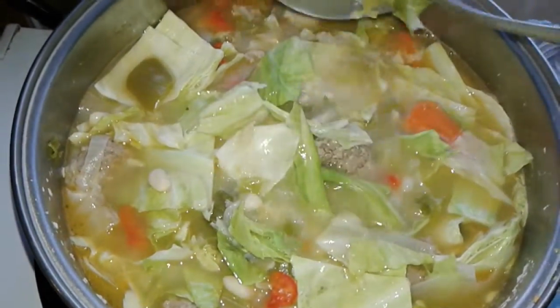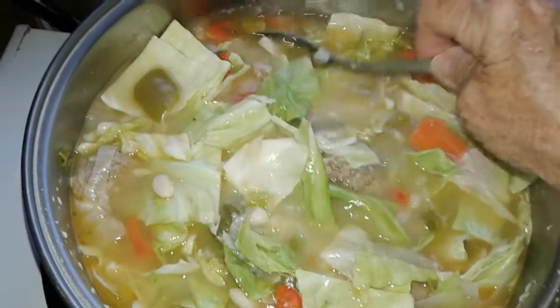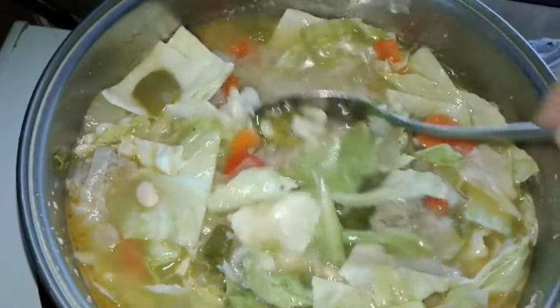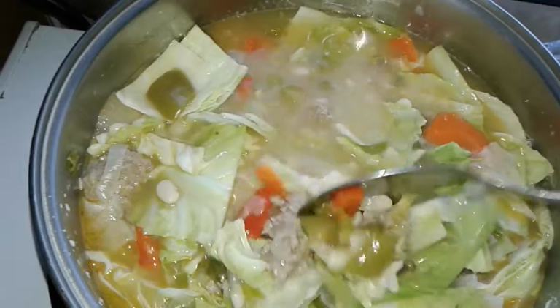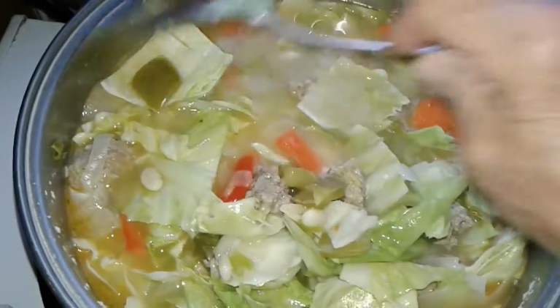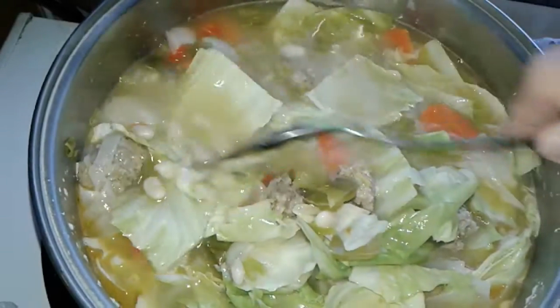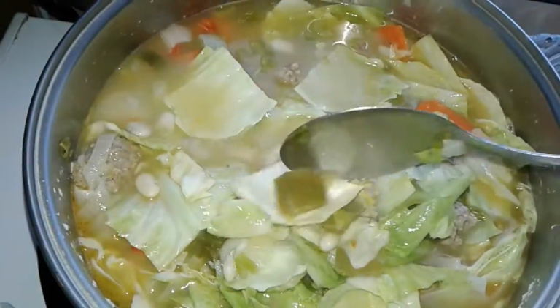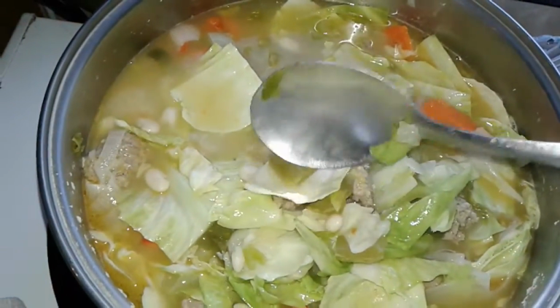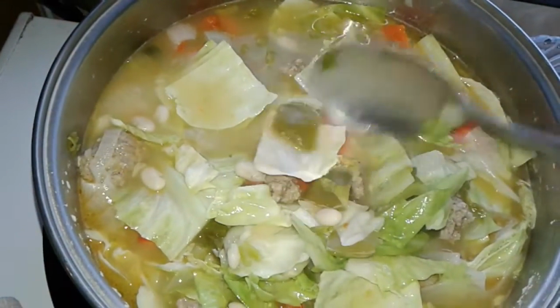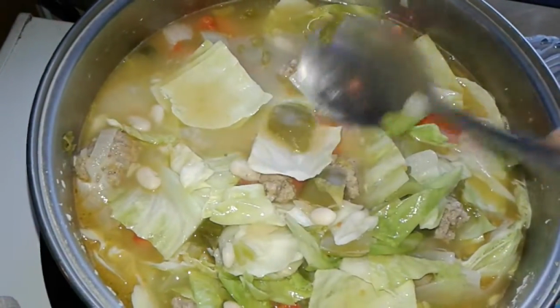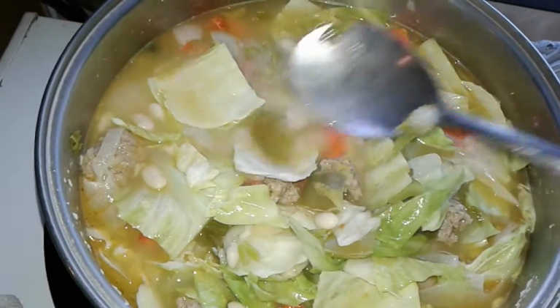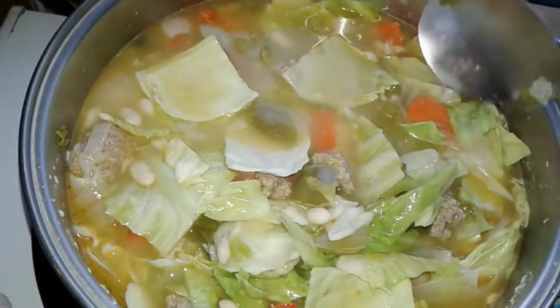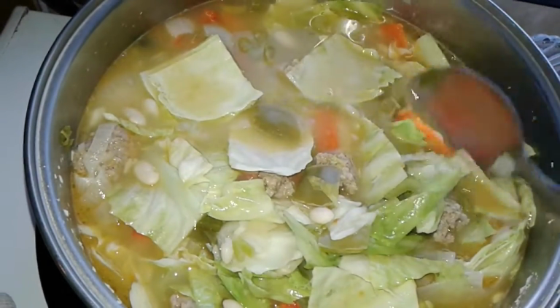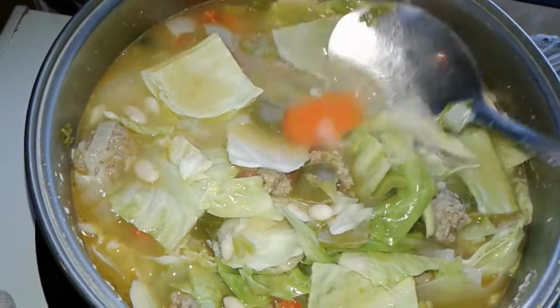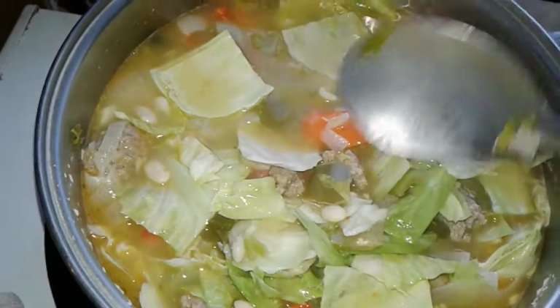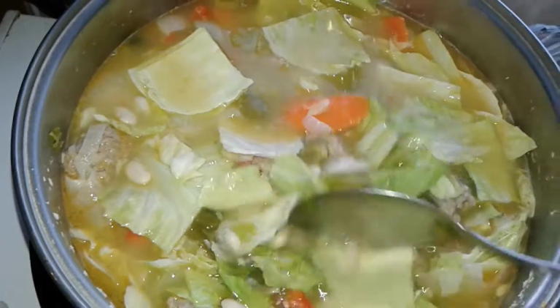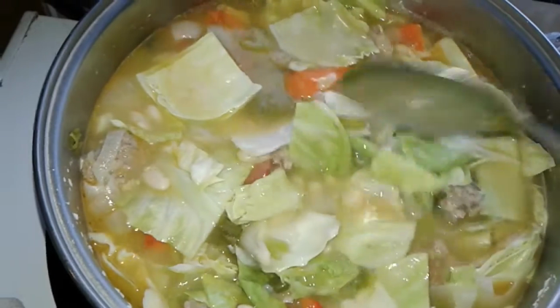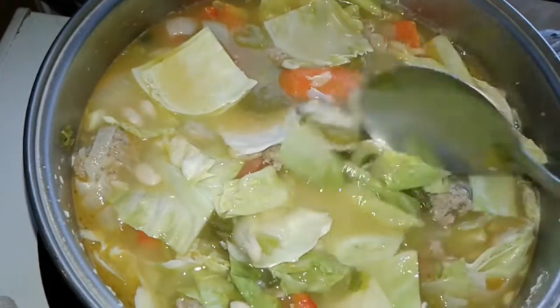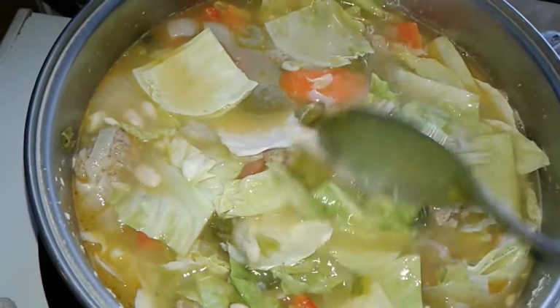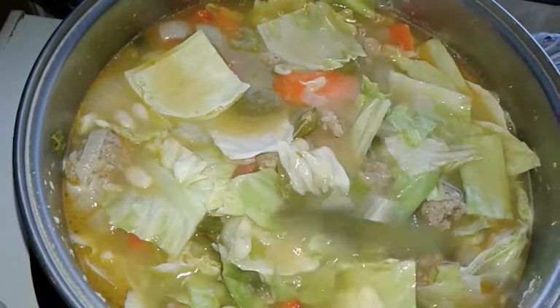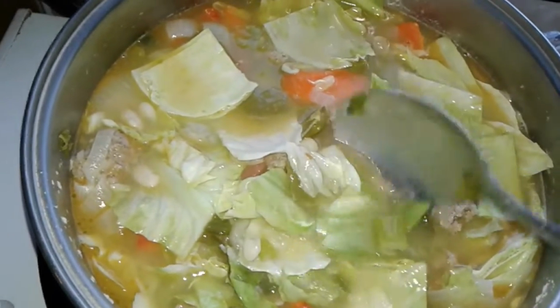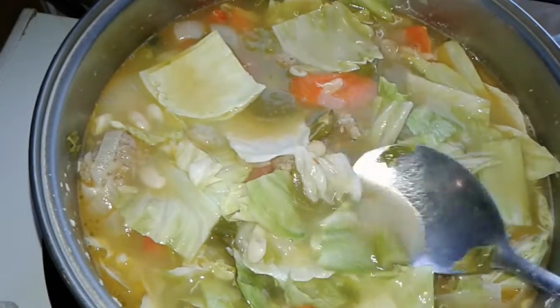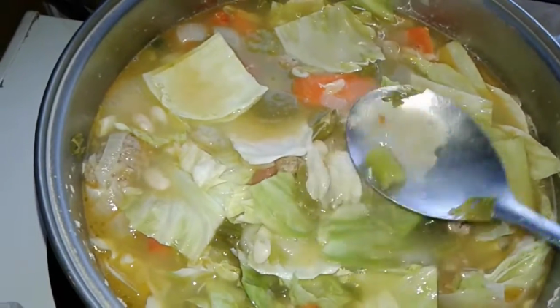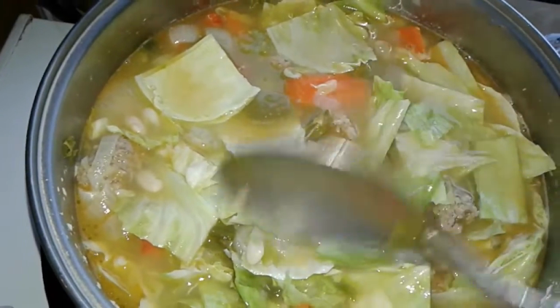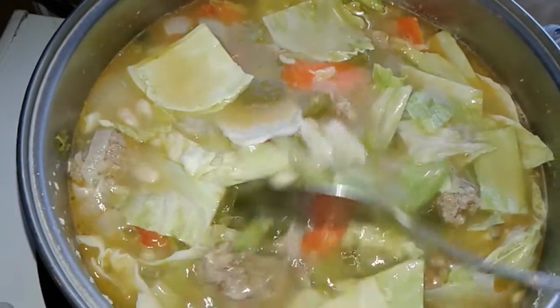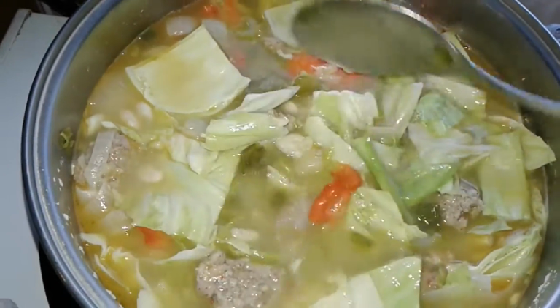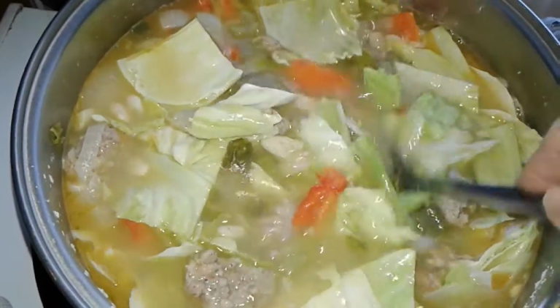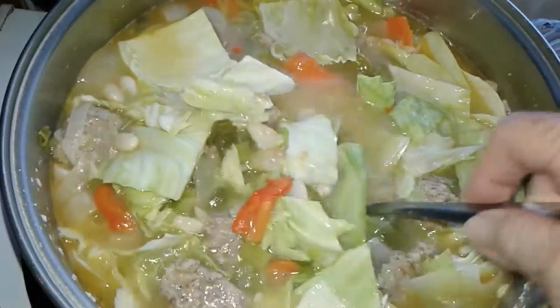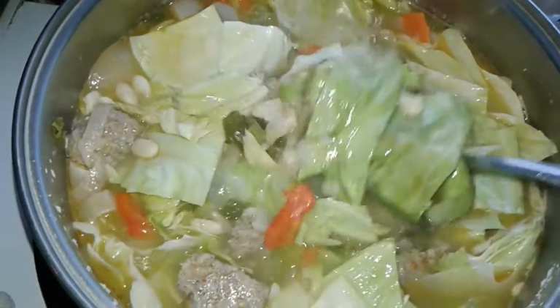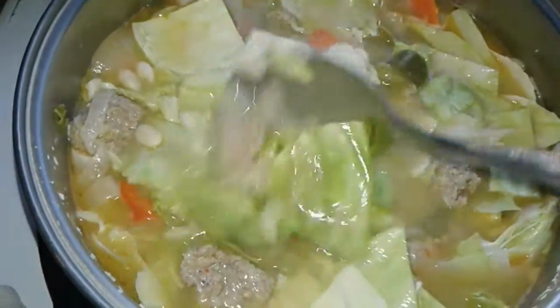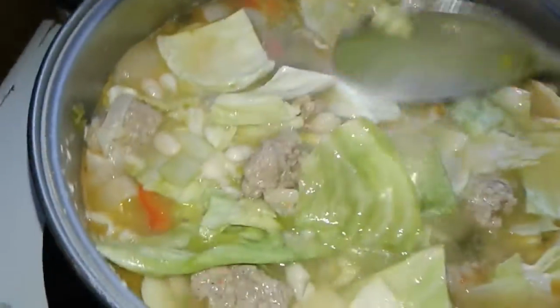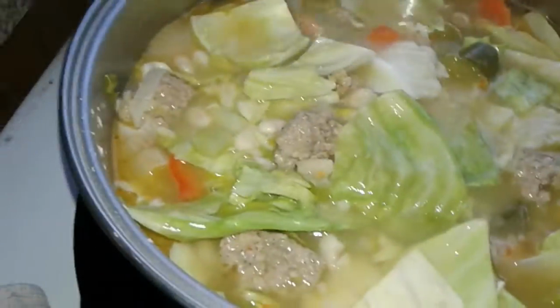And green bell, red bell, jalapeño, celery, onions, garlic, cabbage of course.